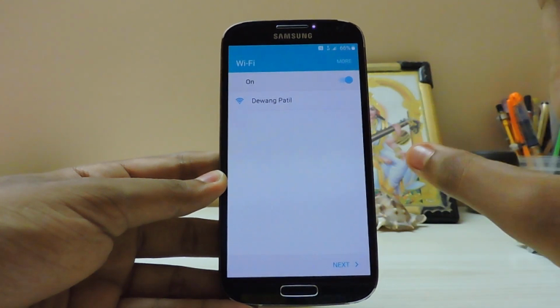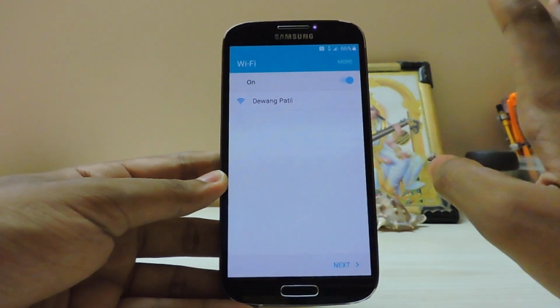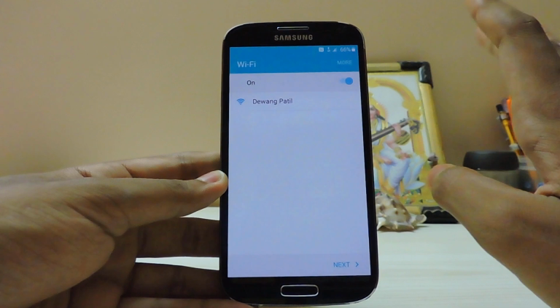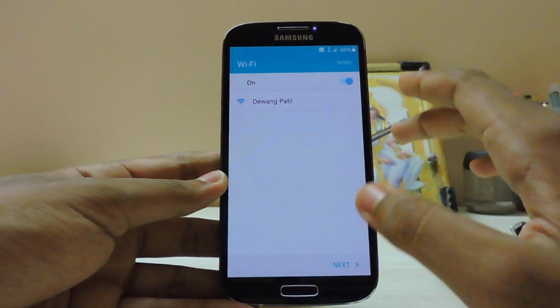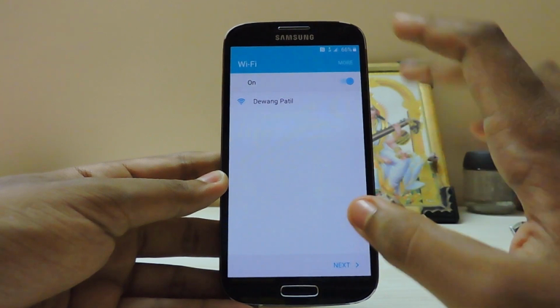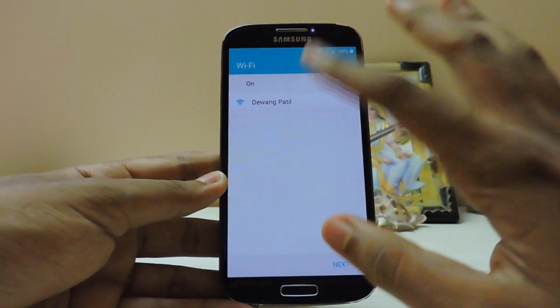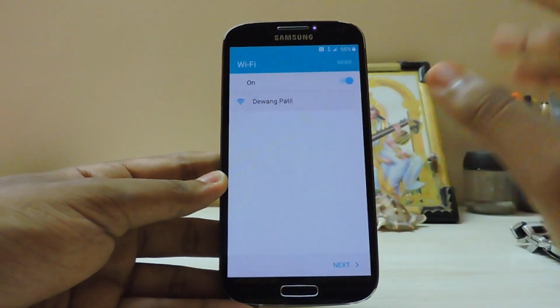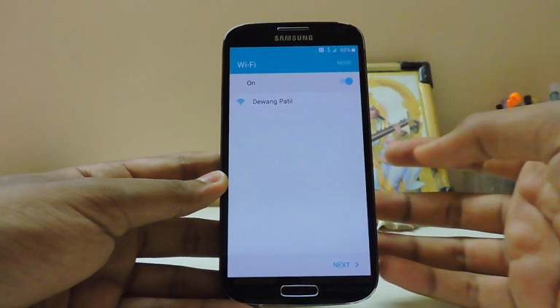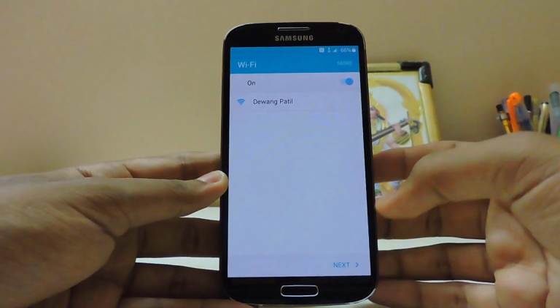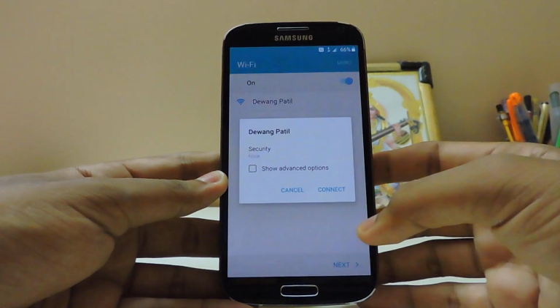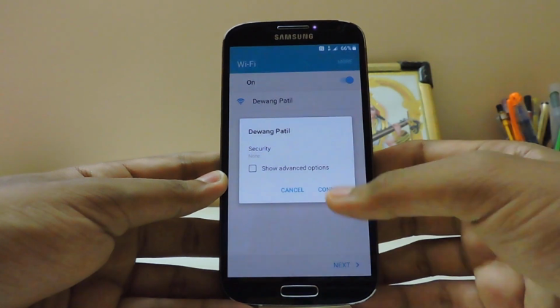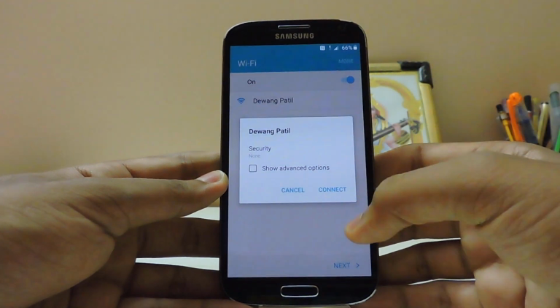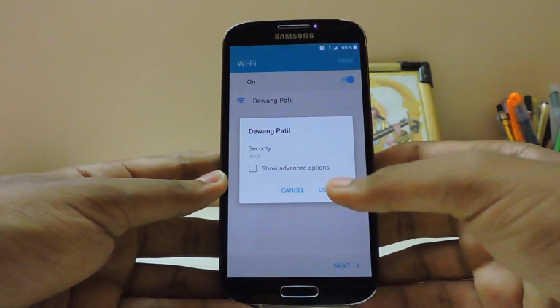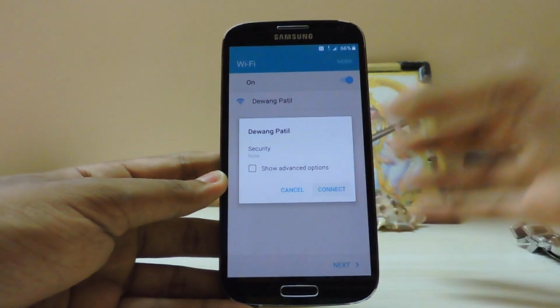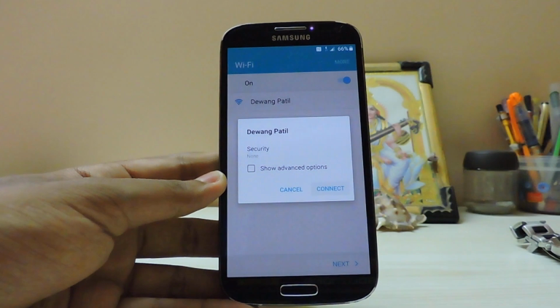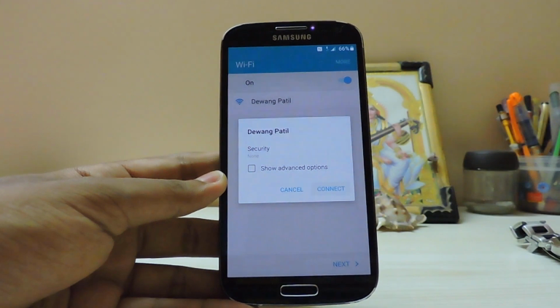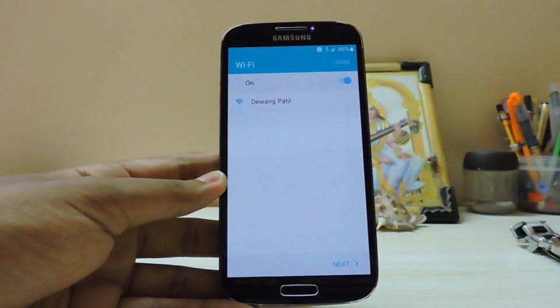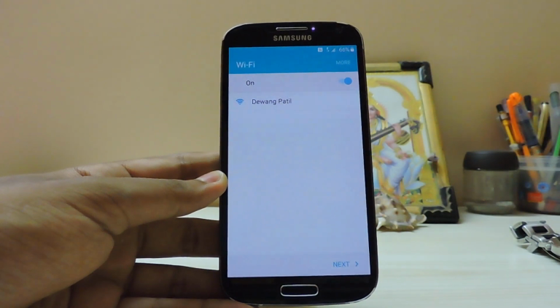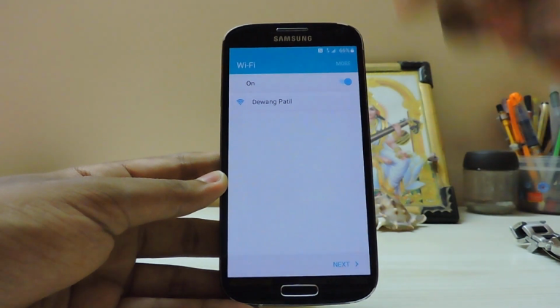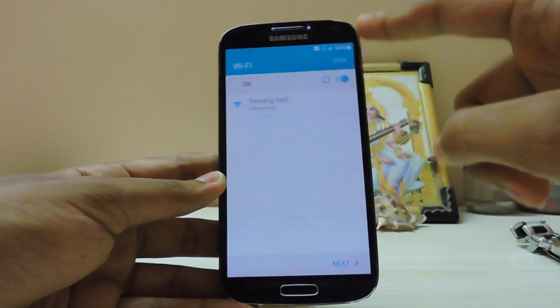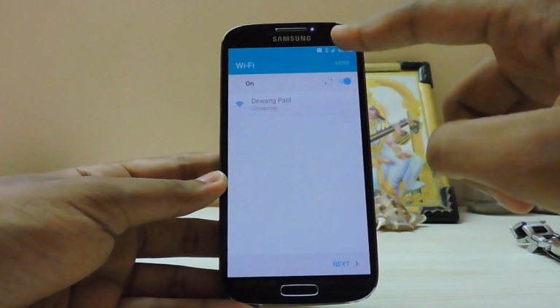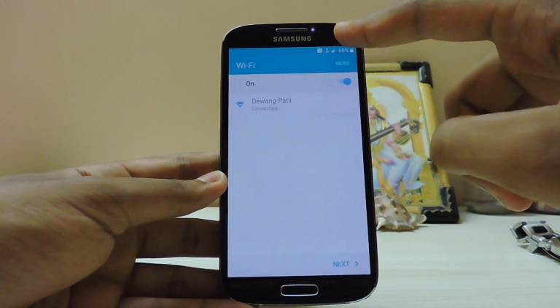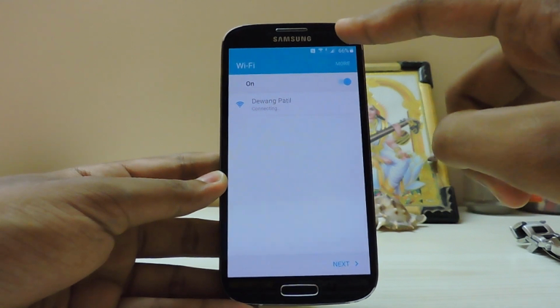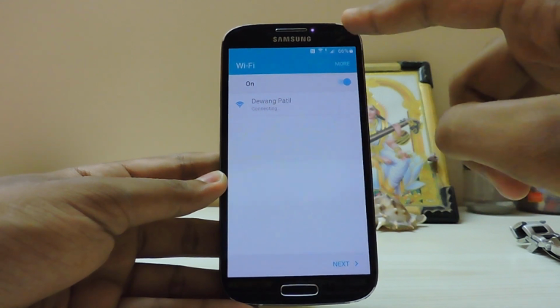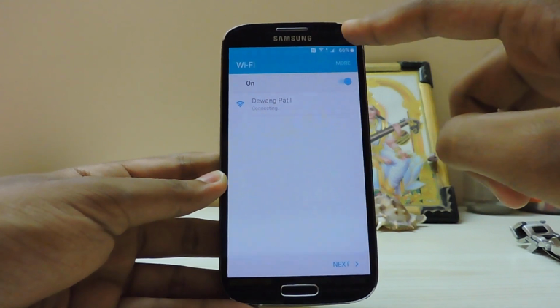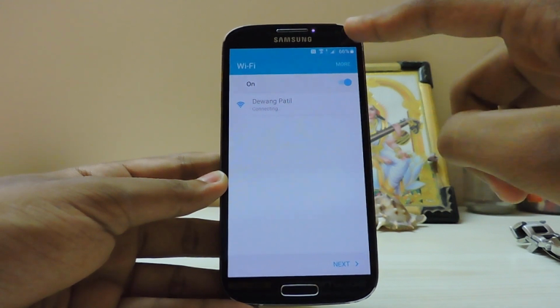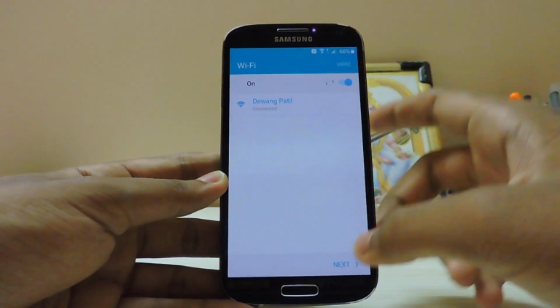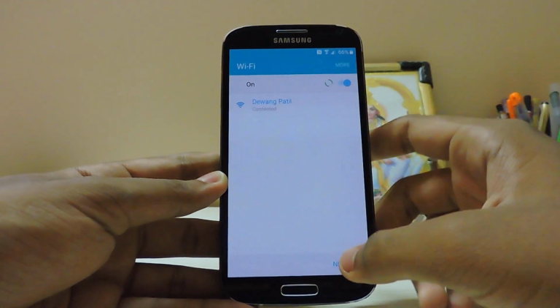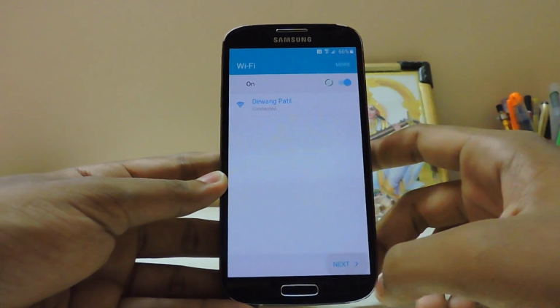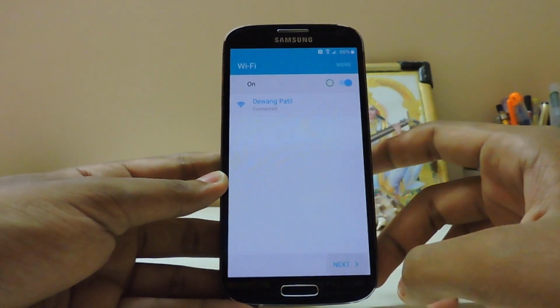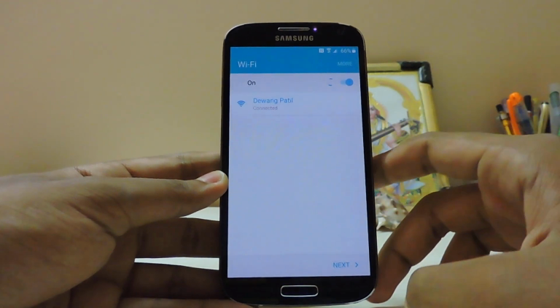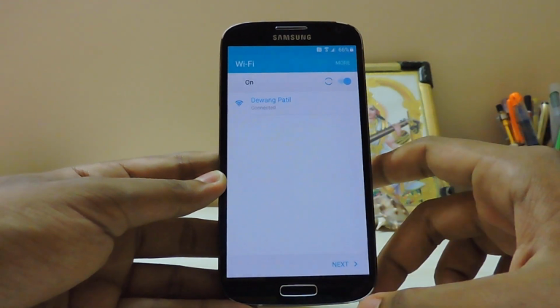I don't know how it becomes so easy to port from Marshmallow - the setup internet app is present from the Play Store of course. Let's connect to the Wi-Fi.